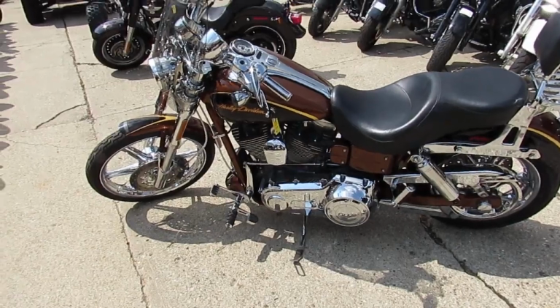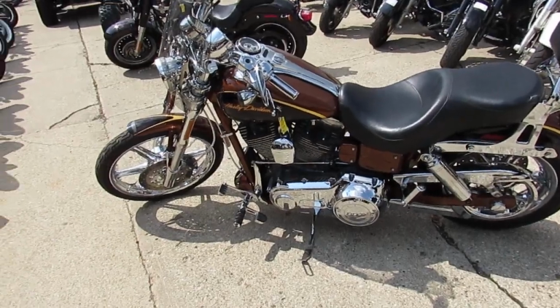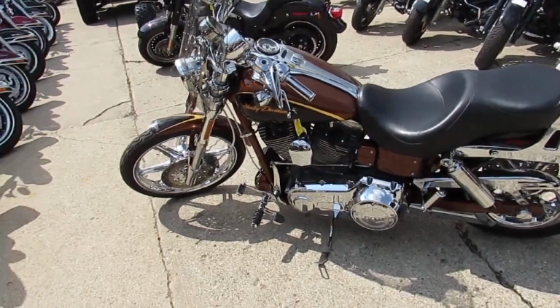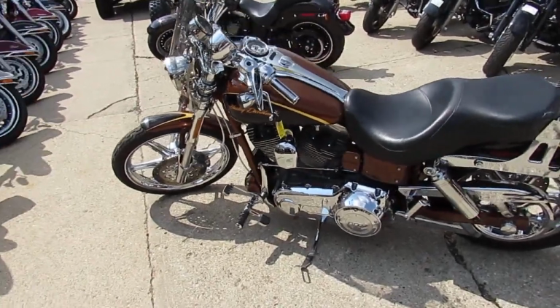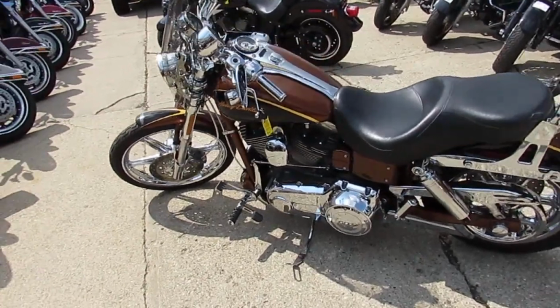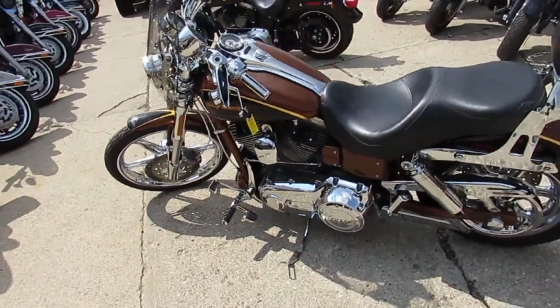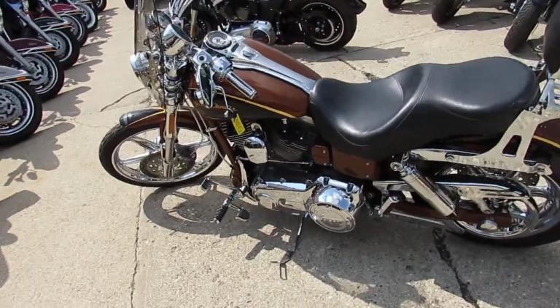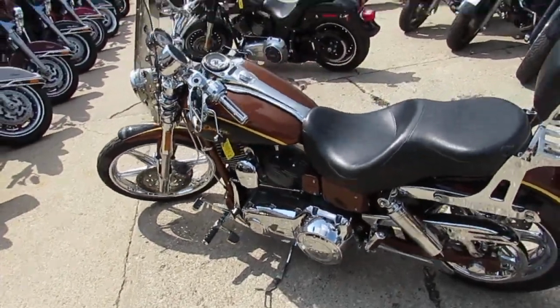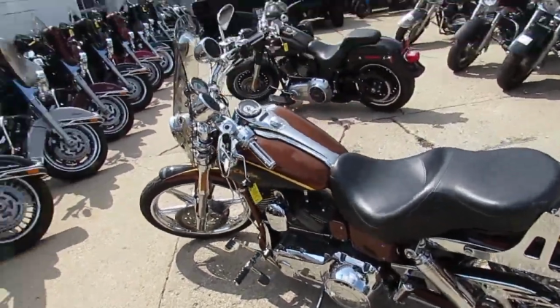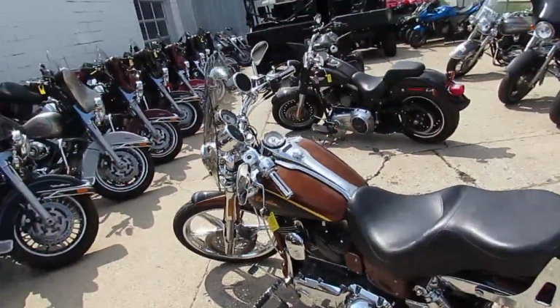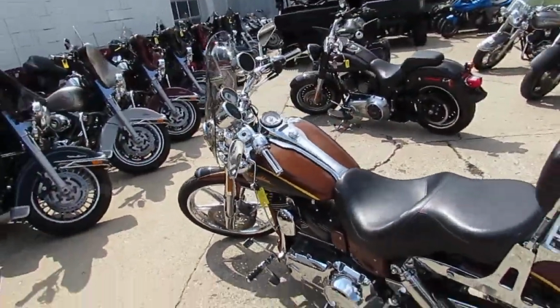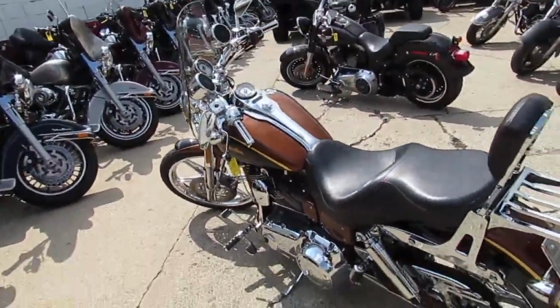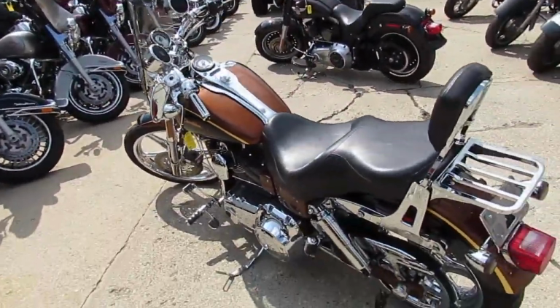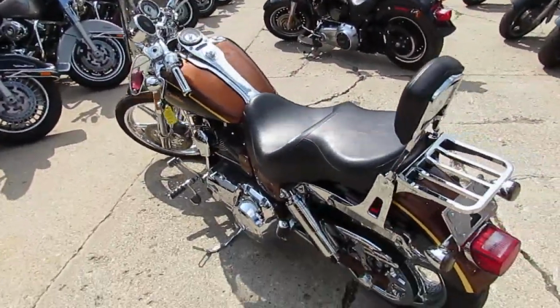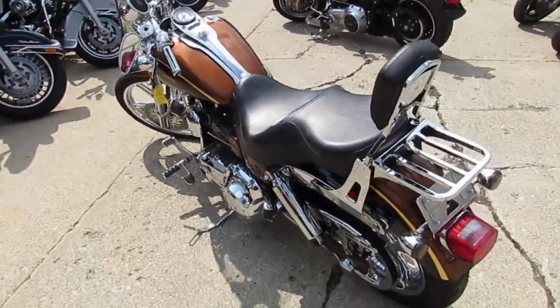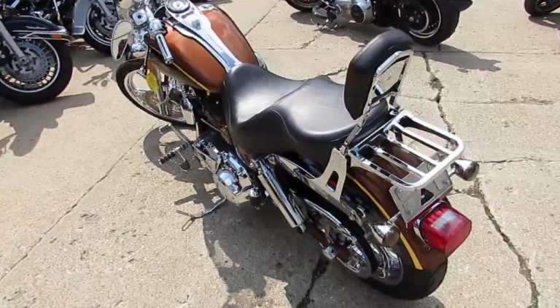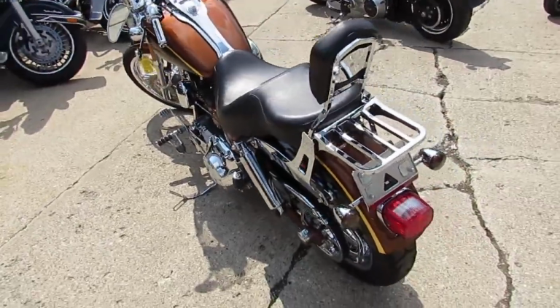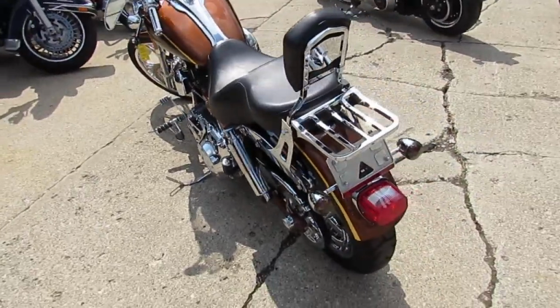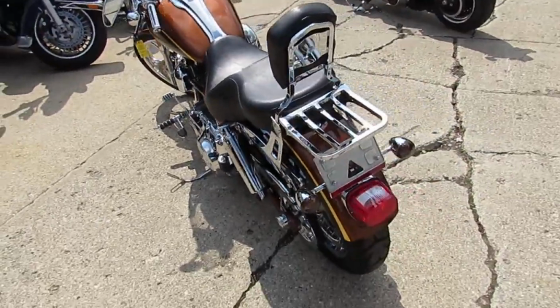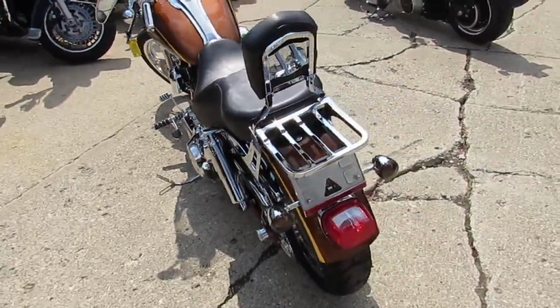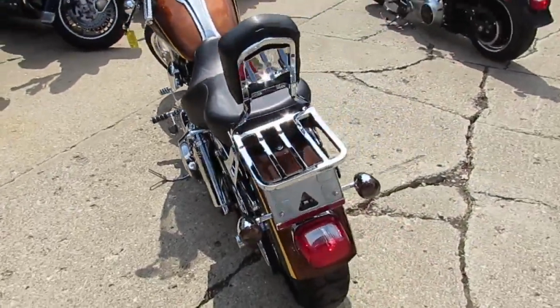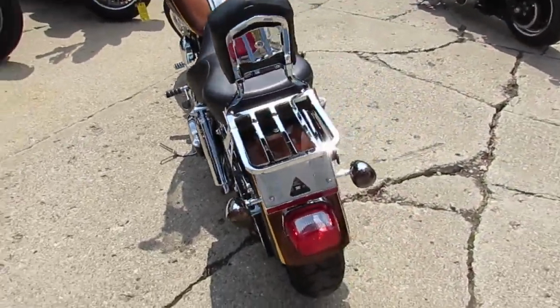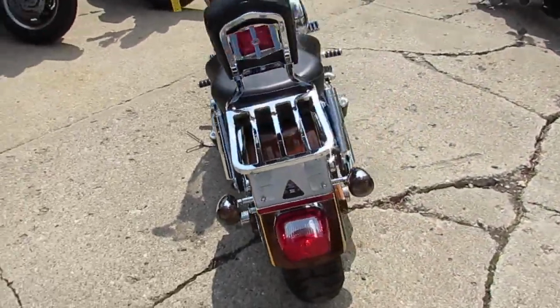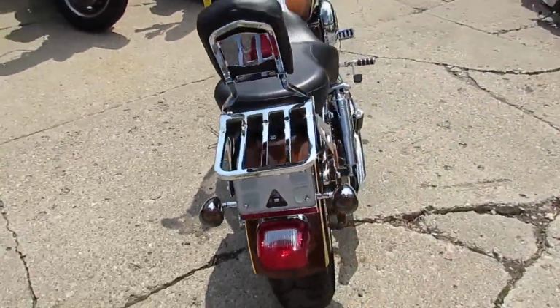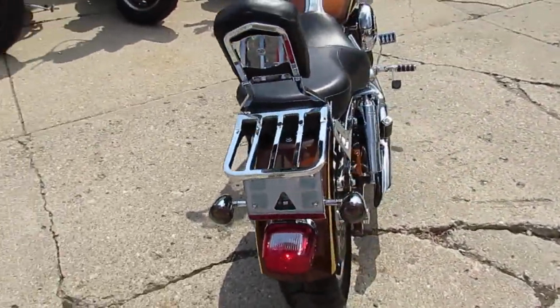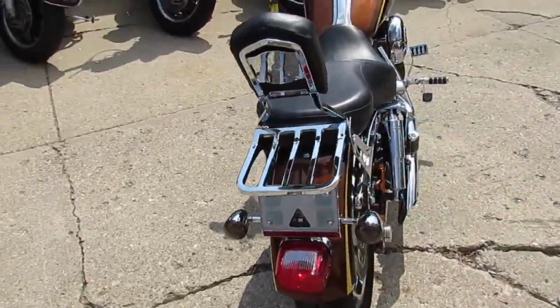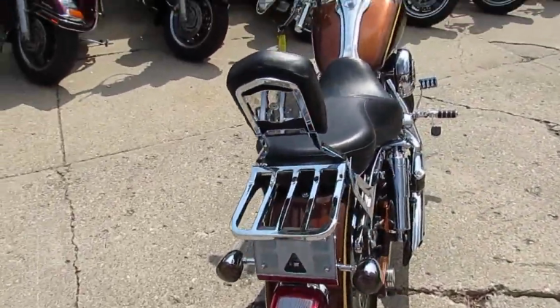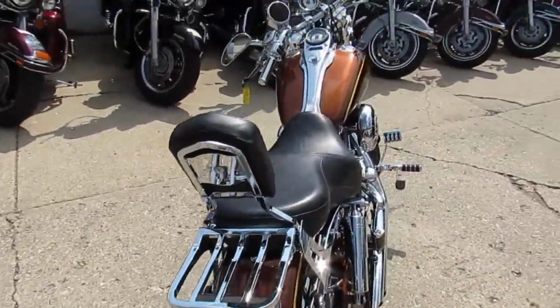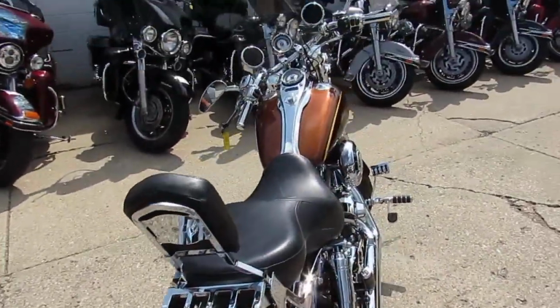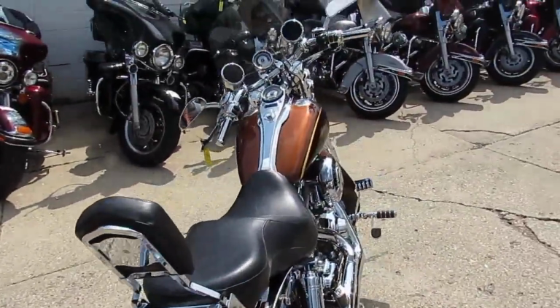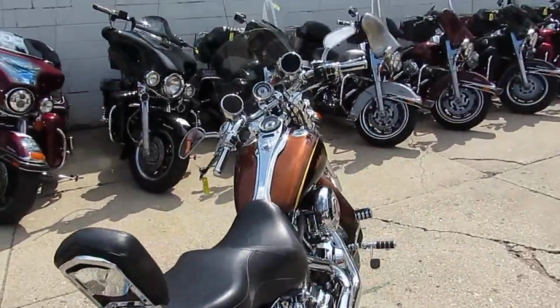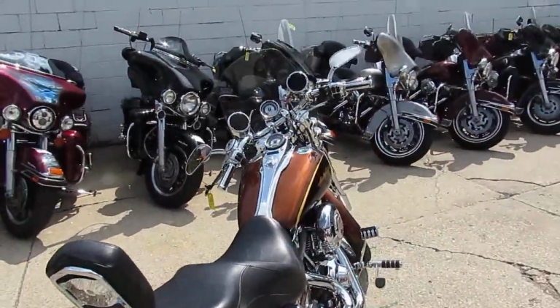Hey guys, Andrew and Jimmy out here doing some videos. 90 degrees, humid, hot — lots of riding season. Wish I was on a bike today, but I'm not.